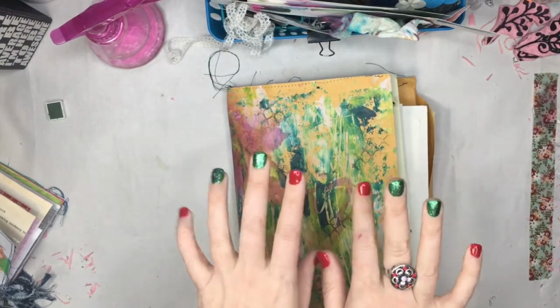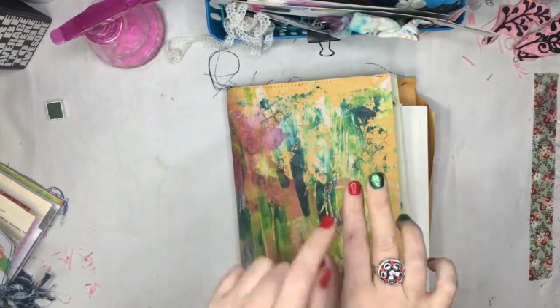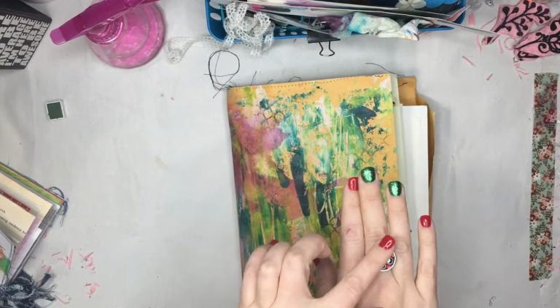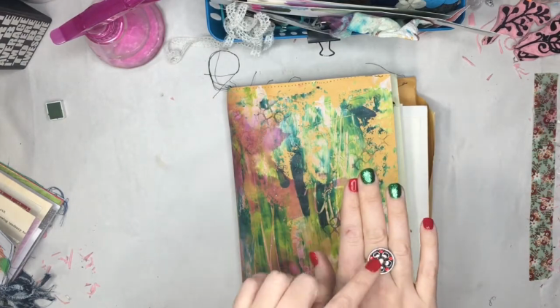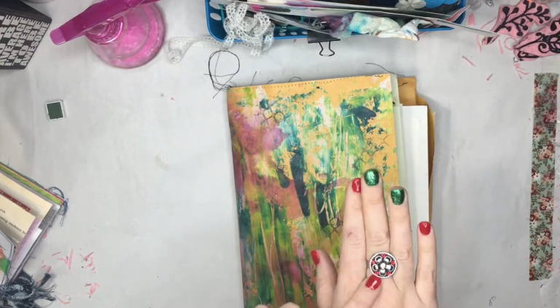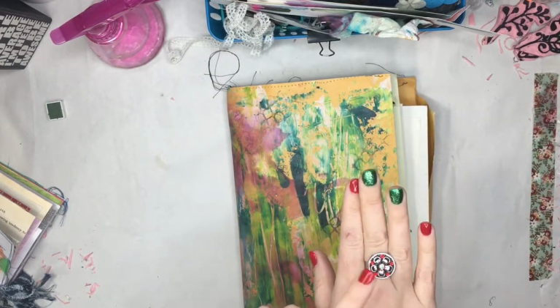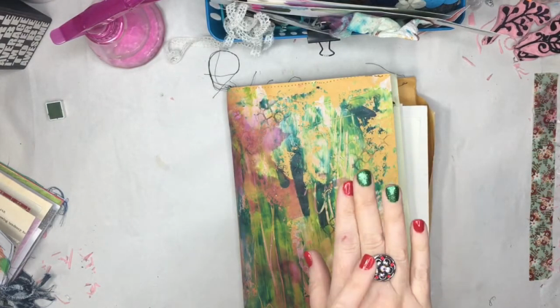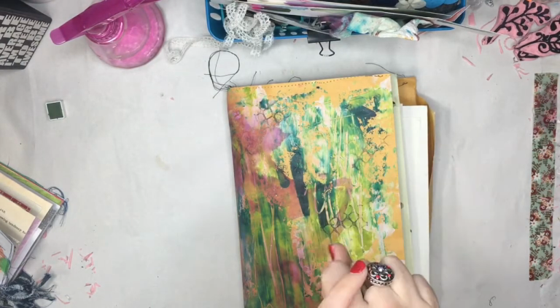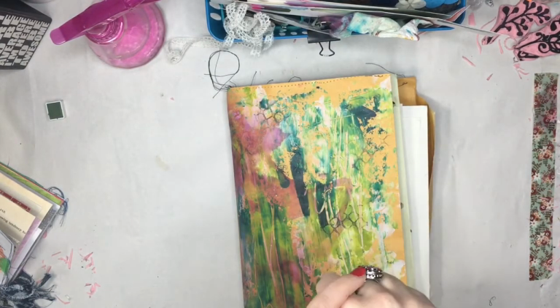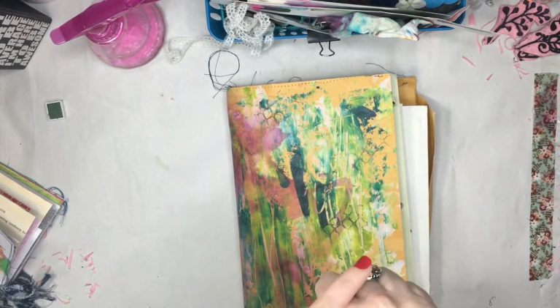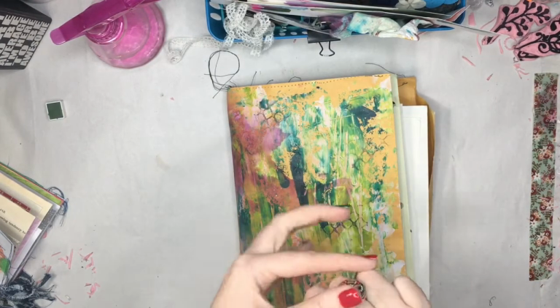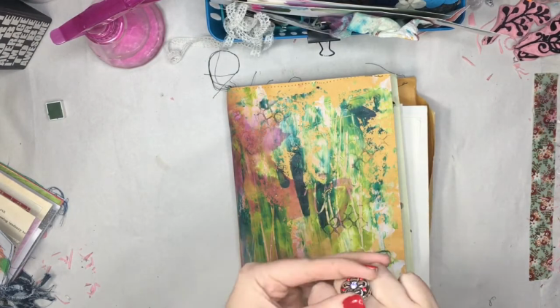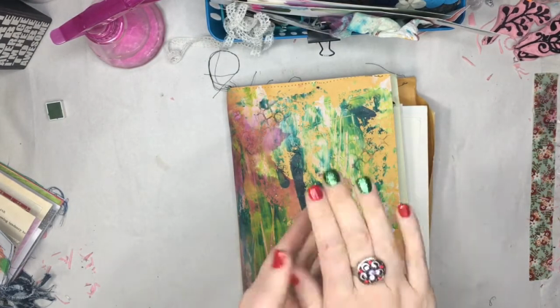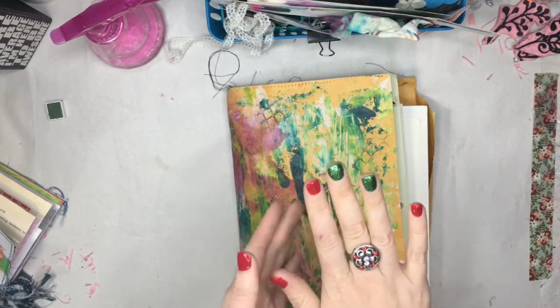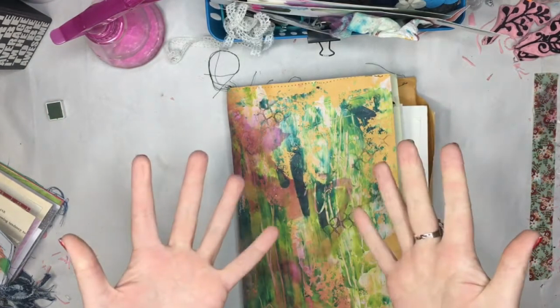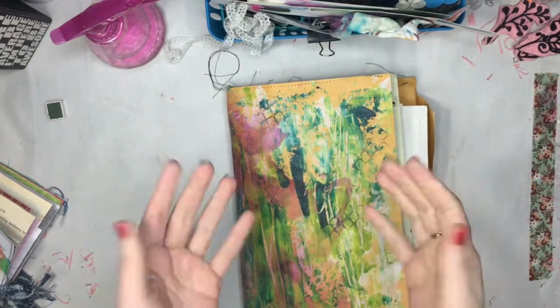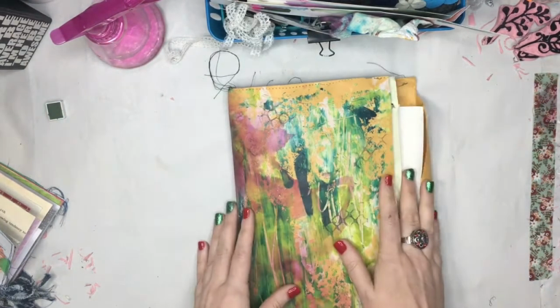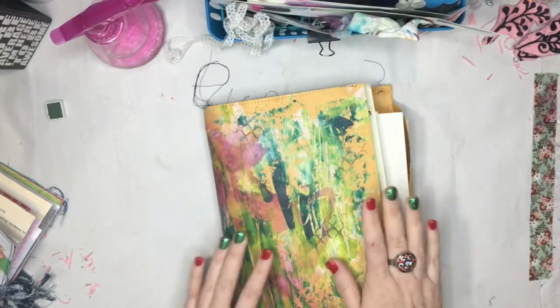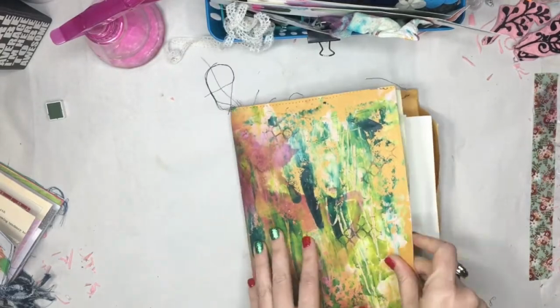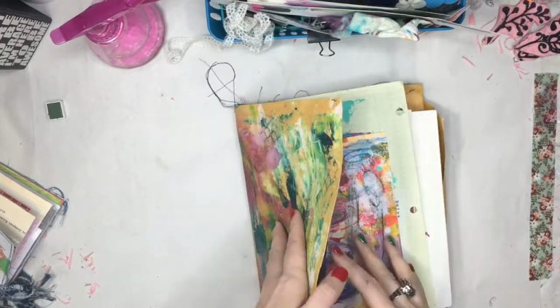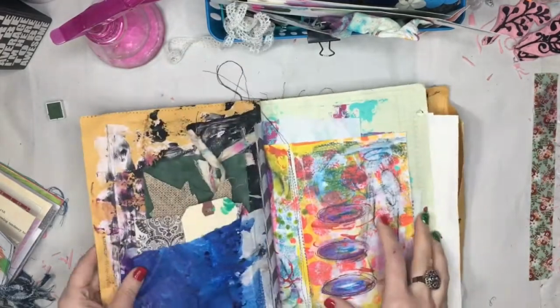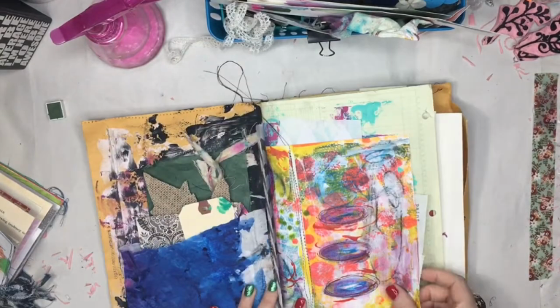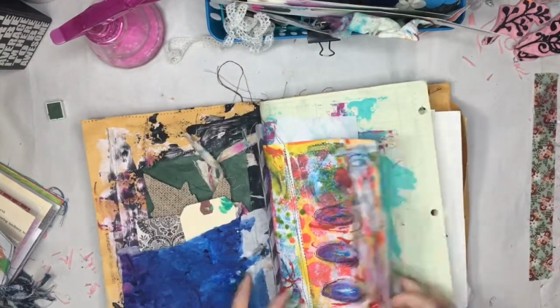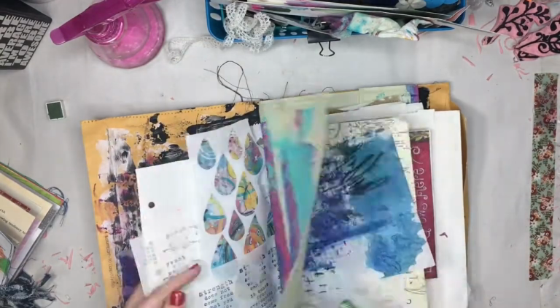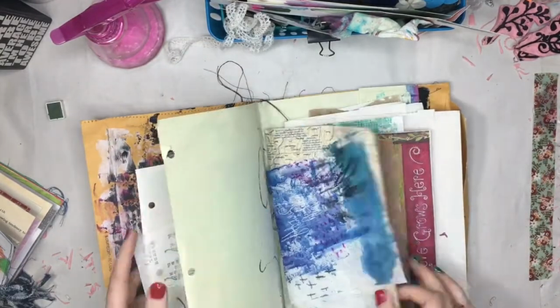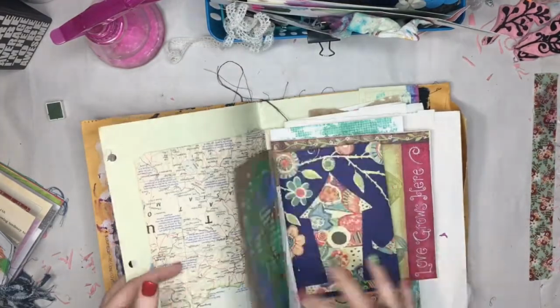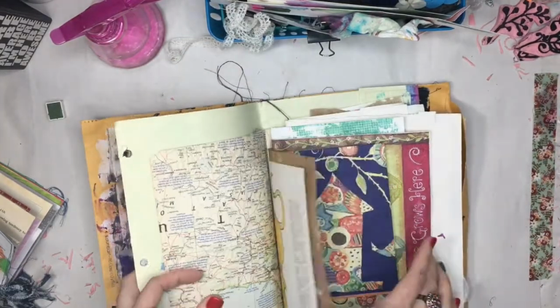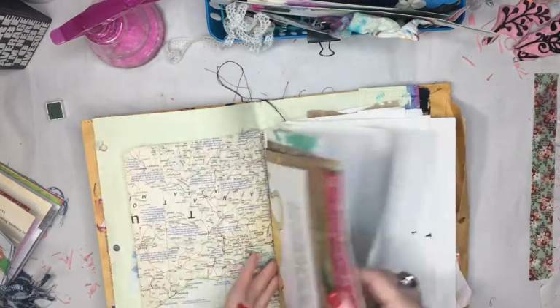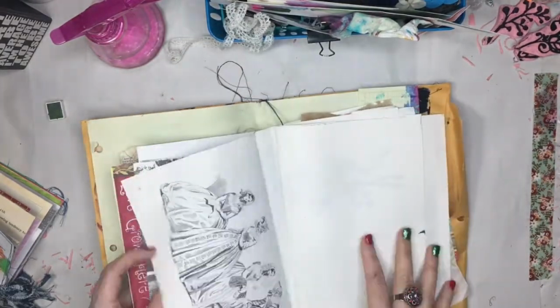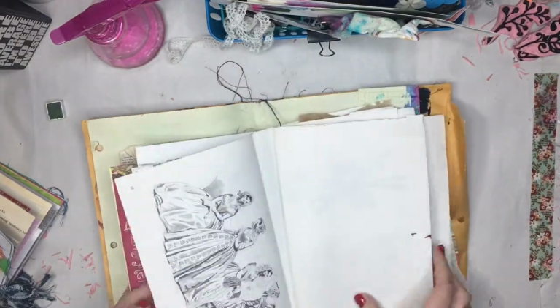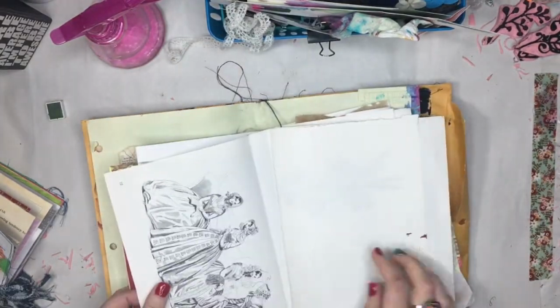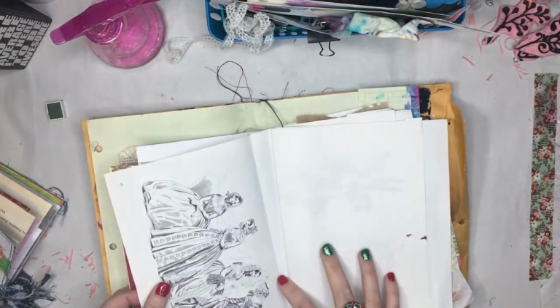Look at my nails — they're all sparkly. And check out my snap ring. Tiffany just started selling these; it's like the snap stuff. Anyways, we're not going to get into that. Let's jump into the creative flow. You can check out snap stuff over on her site, and I'll link that down below.